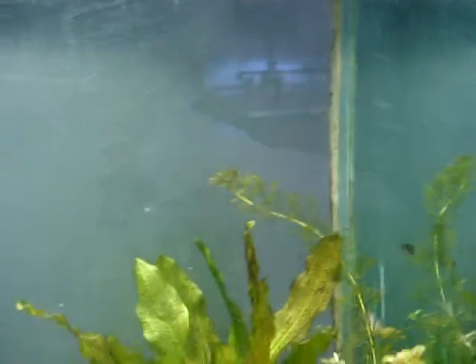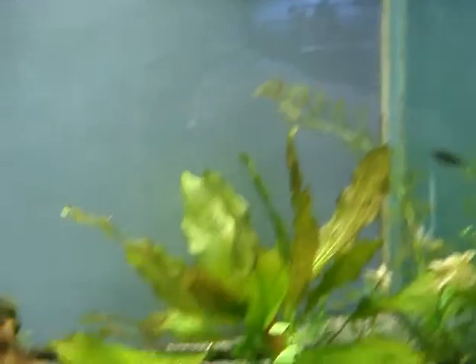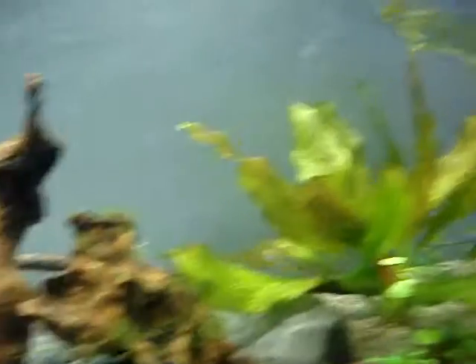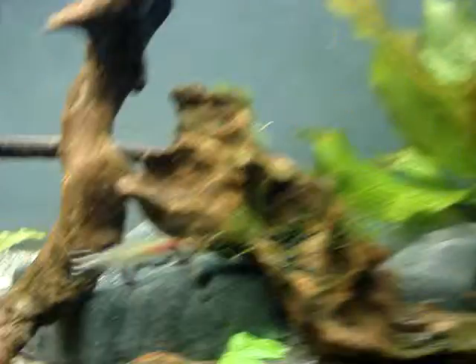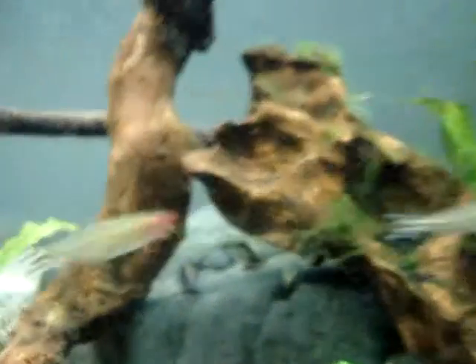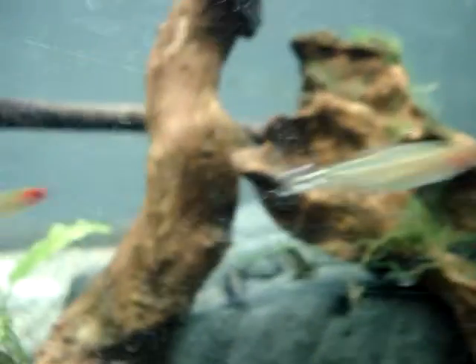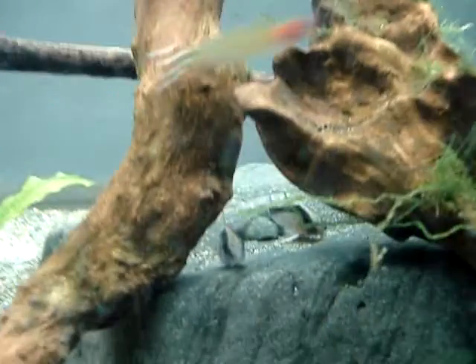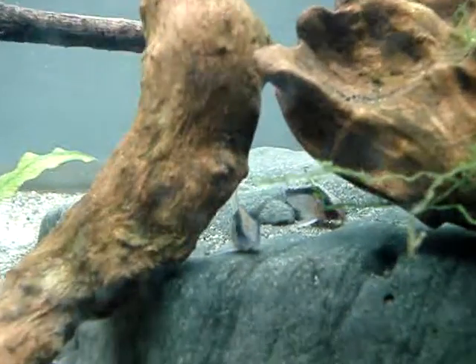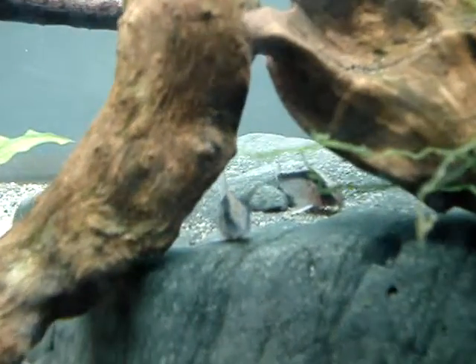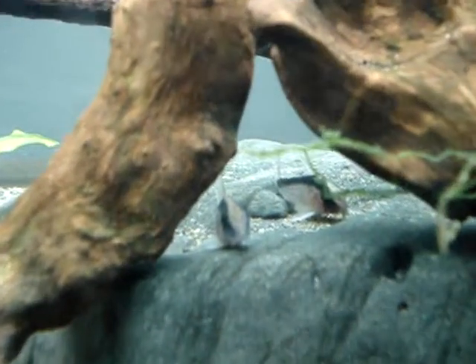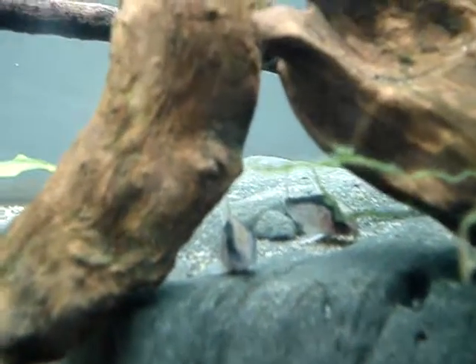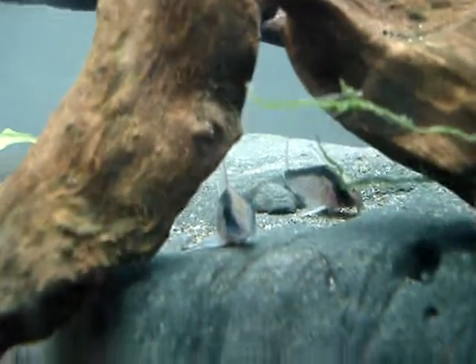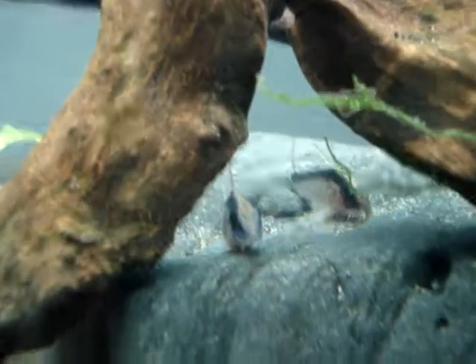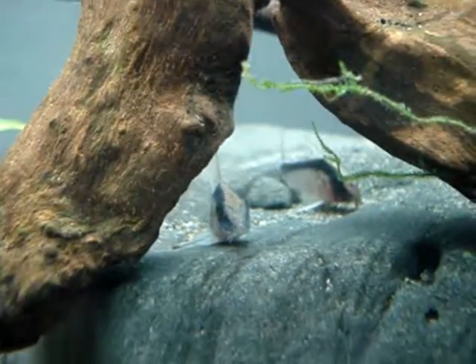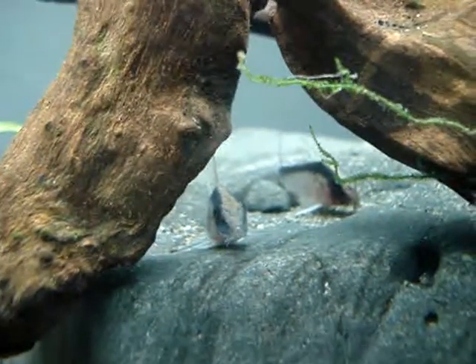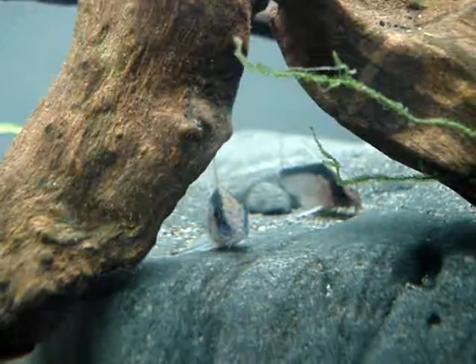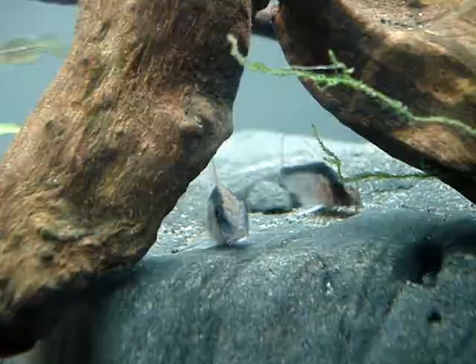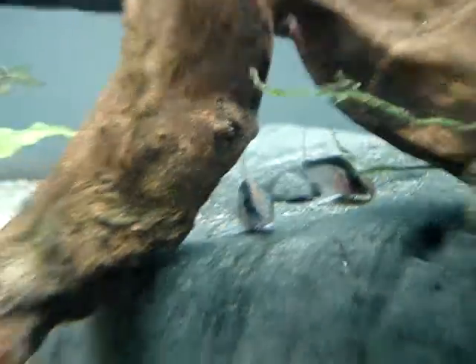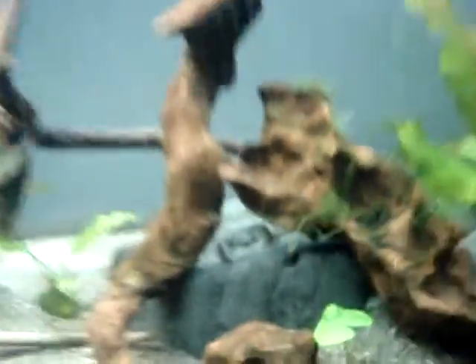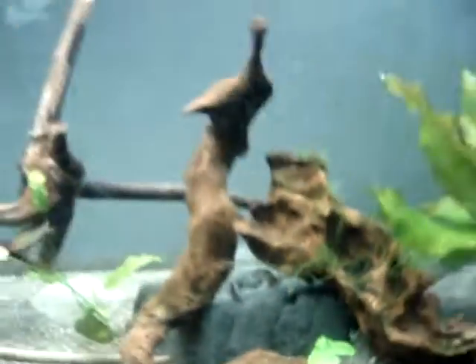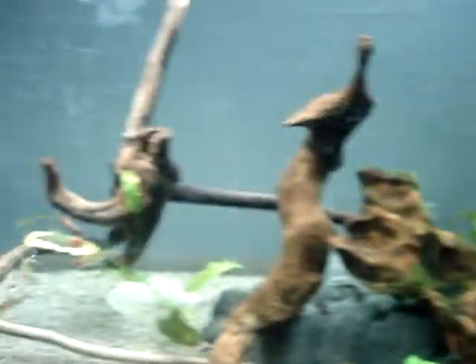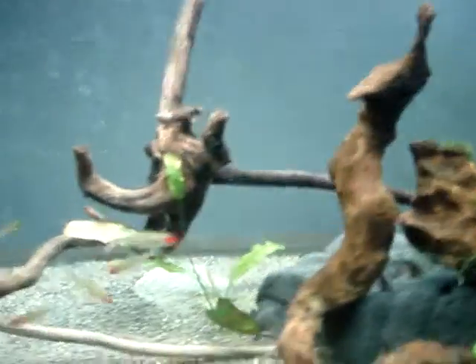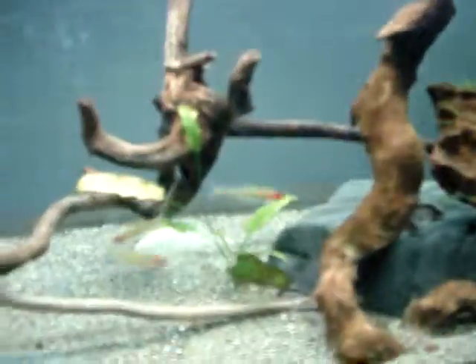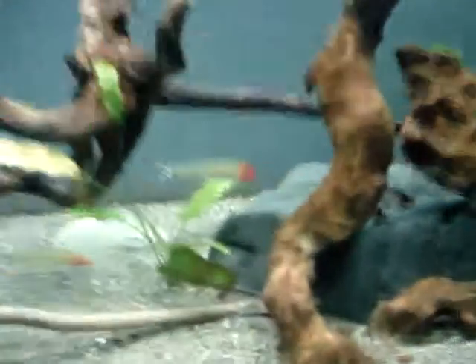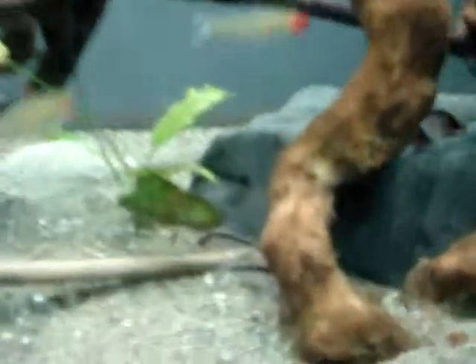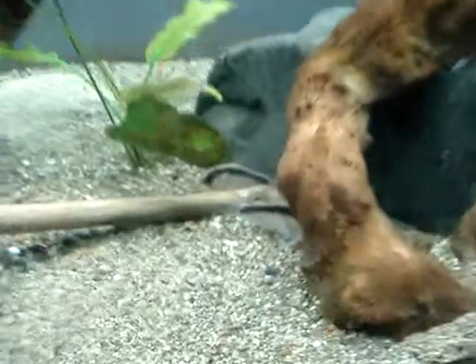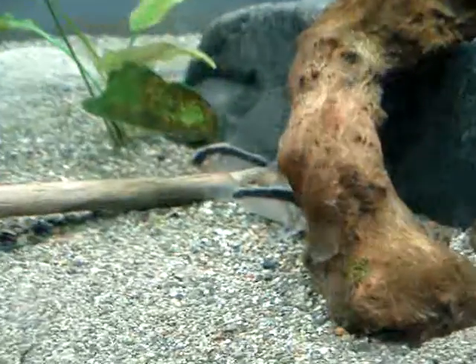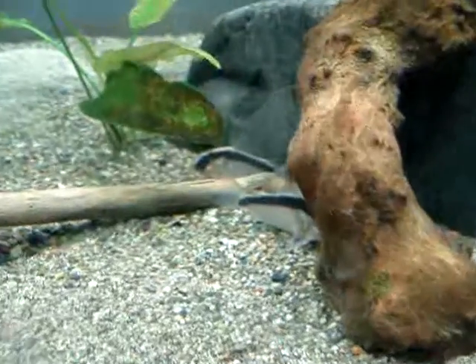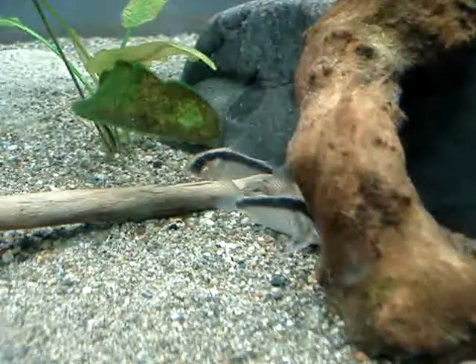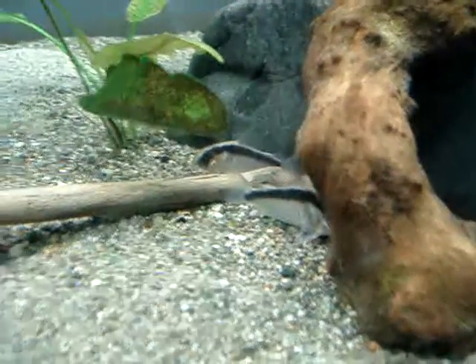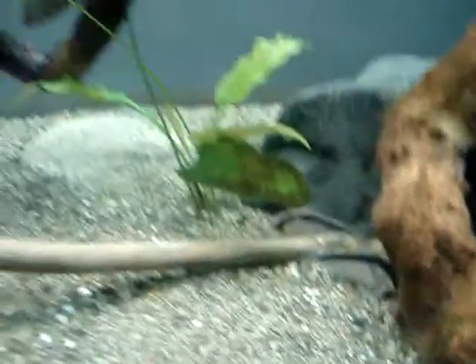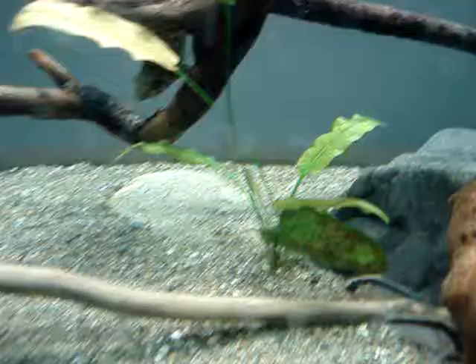And my Corys, sitting on my rock, I'm going to get like a couple more of those — there's two more right there, they're pretty lazy.